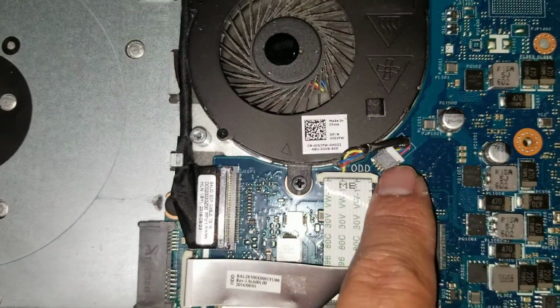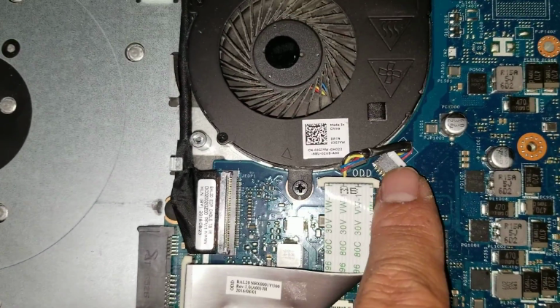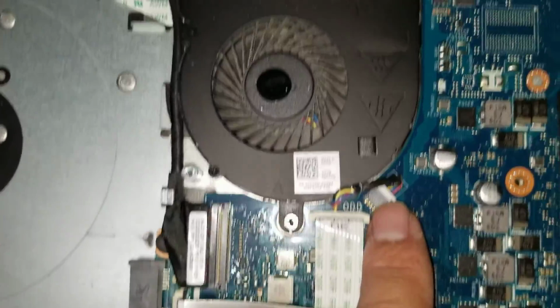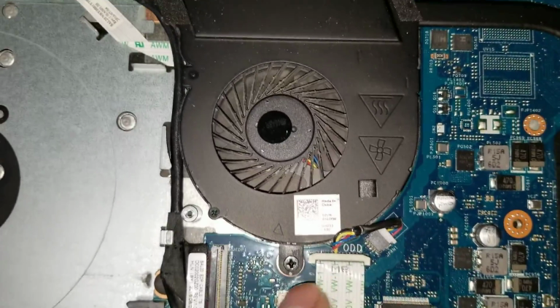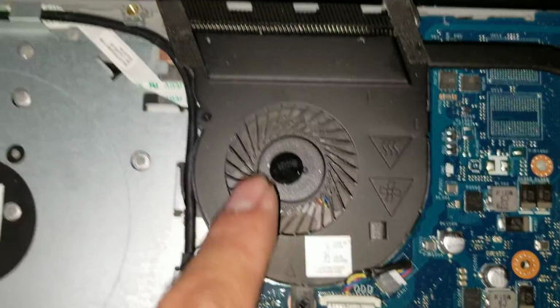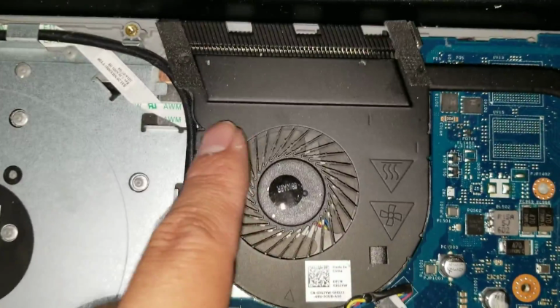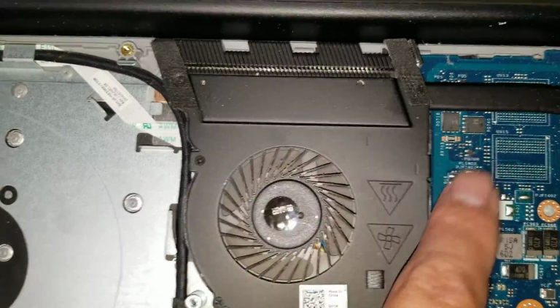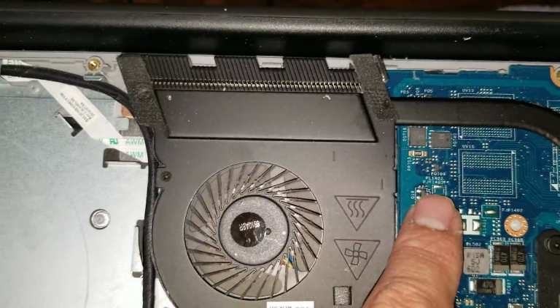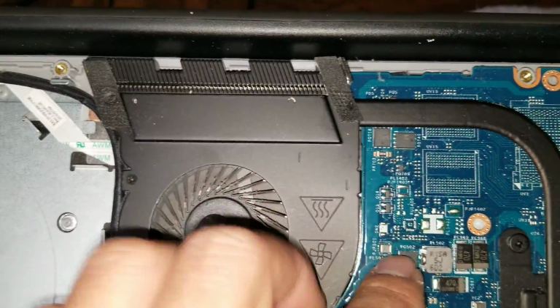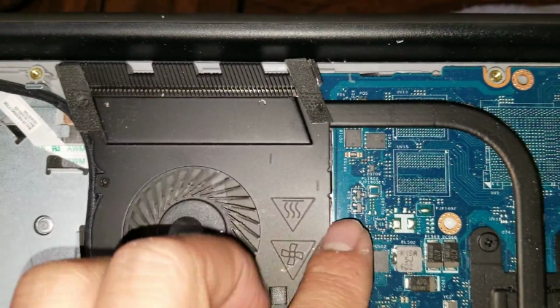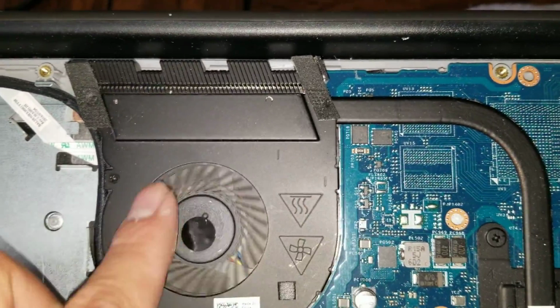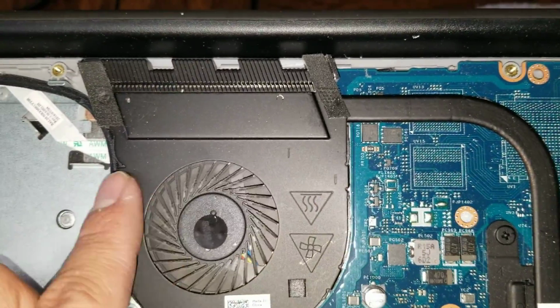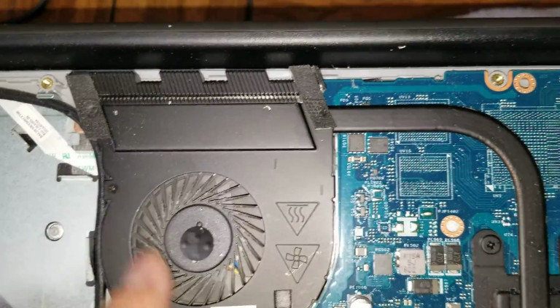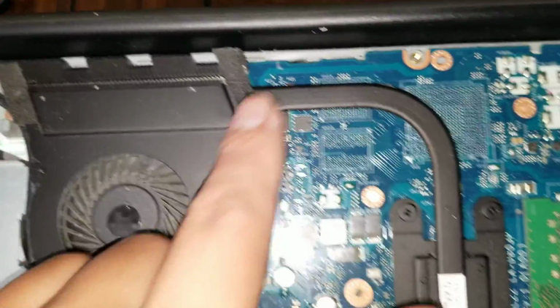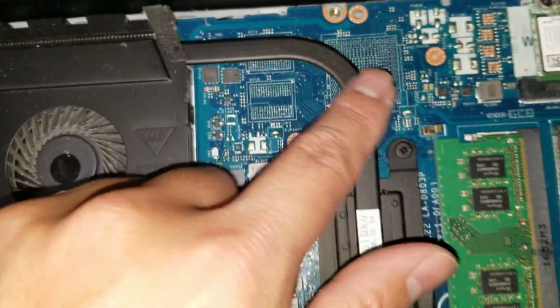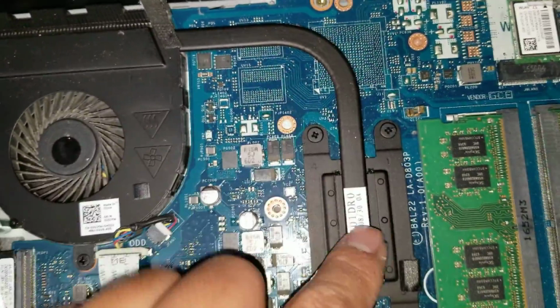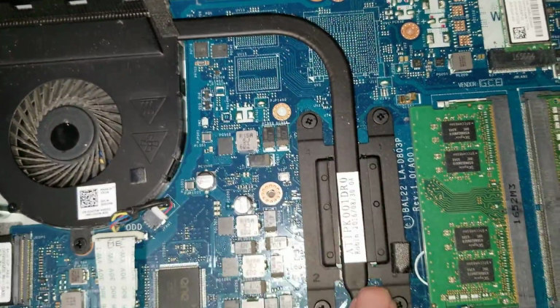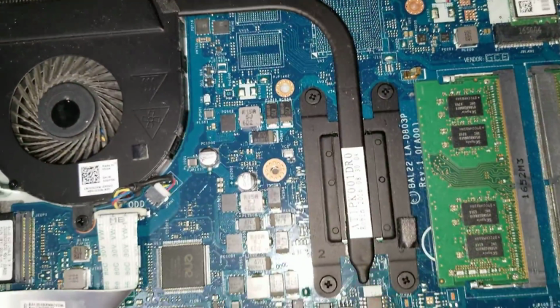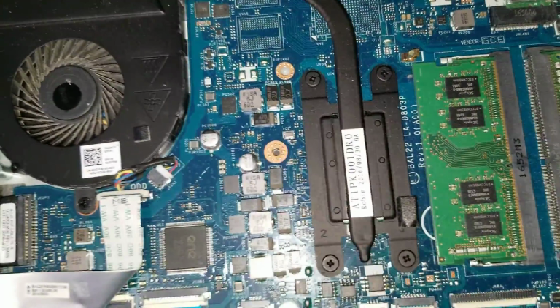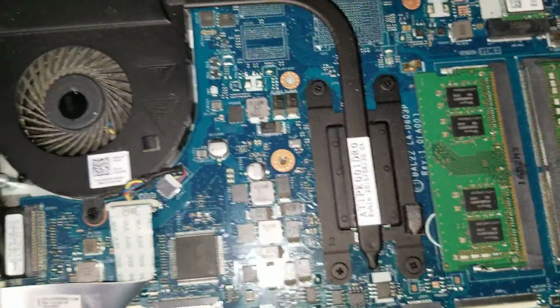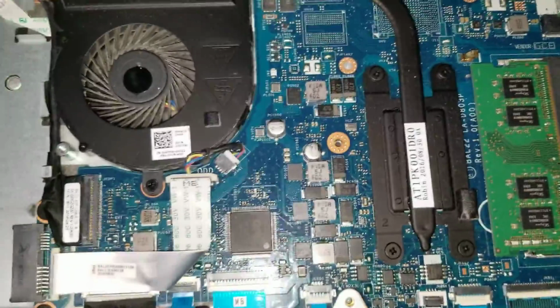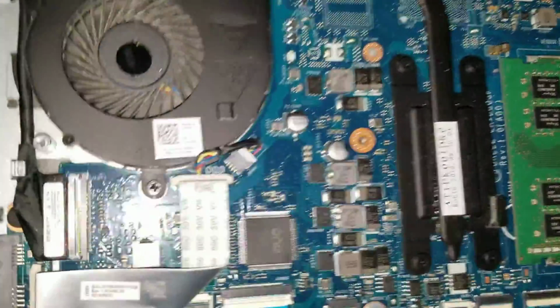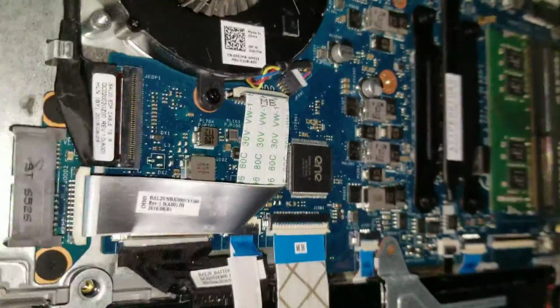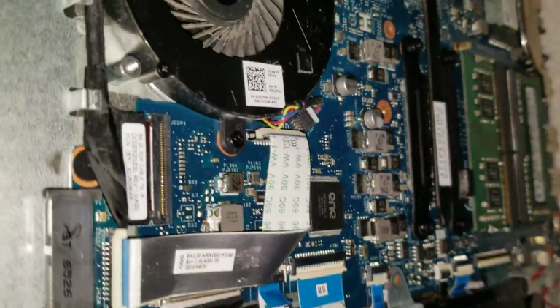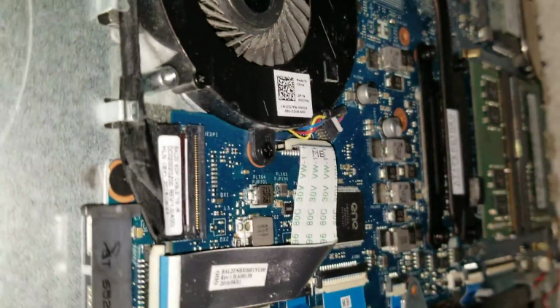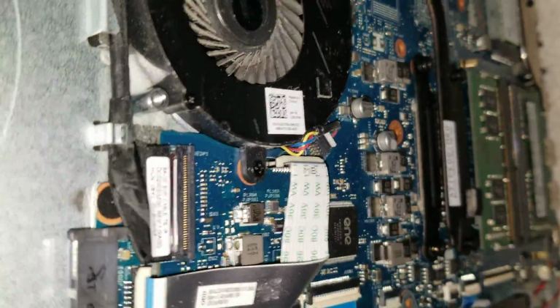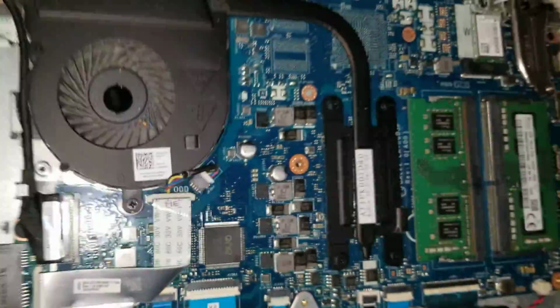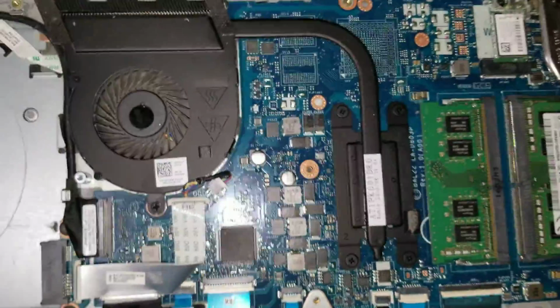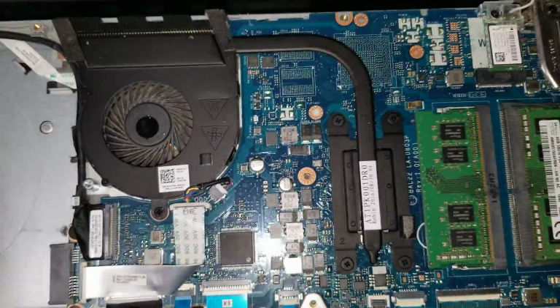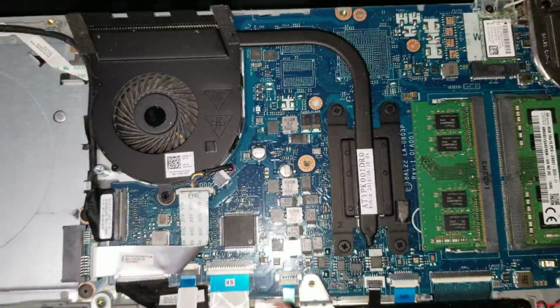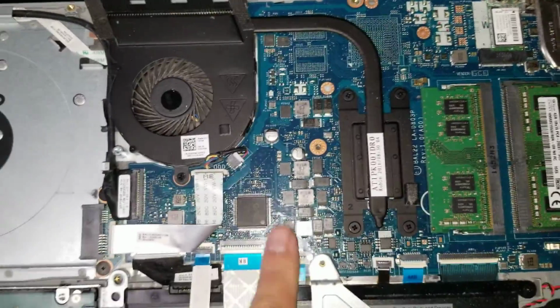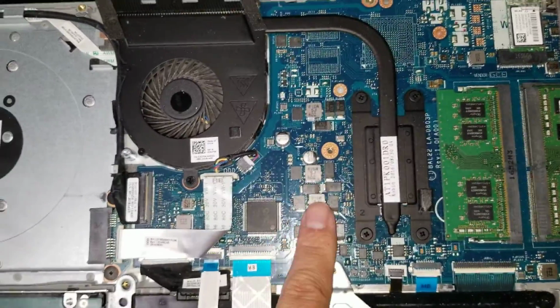There's the fan connector here. You can see all the screws holding the fan in place and the heat sink. The CPU is soldered to the board, so you can't really upgrade it without replacing the whole board.